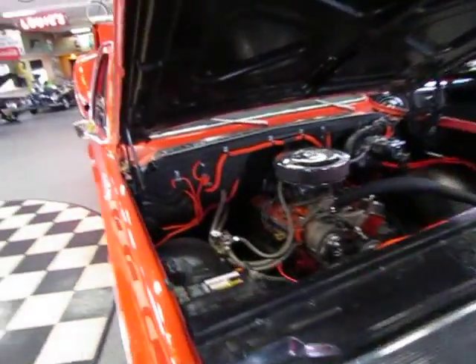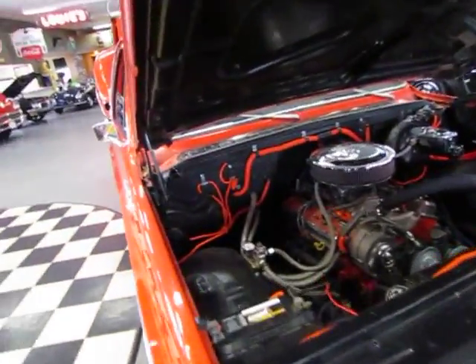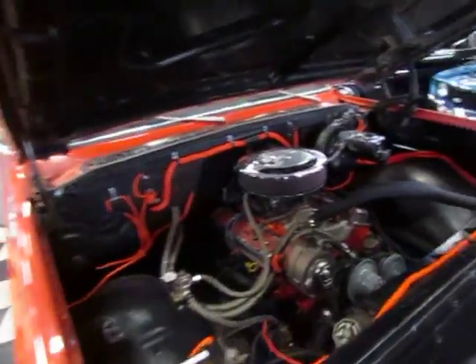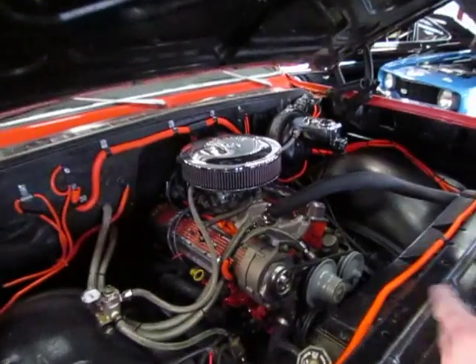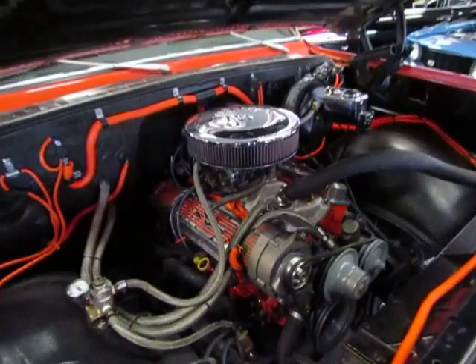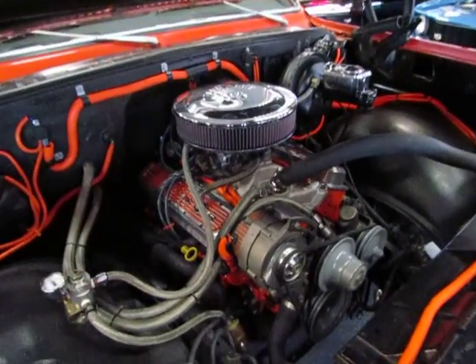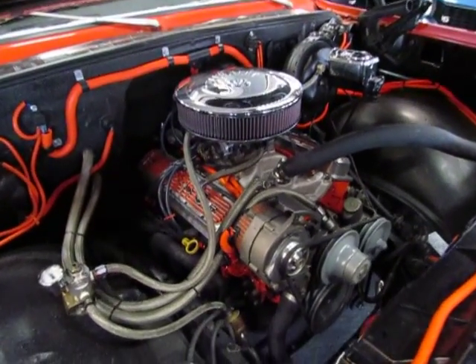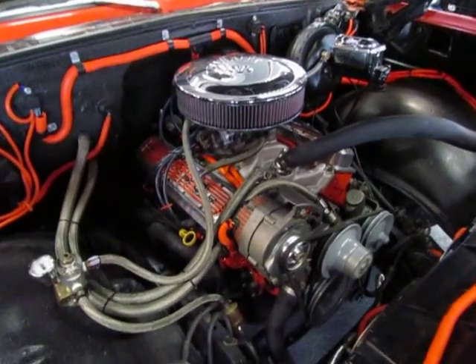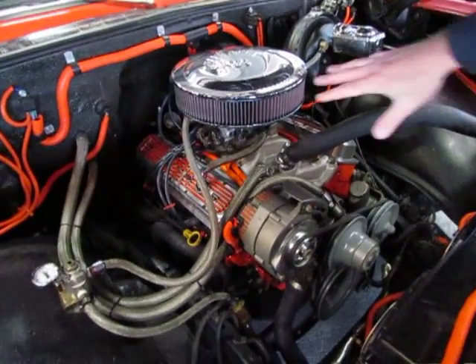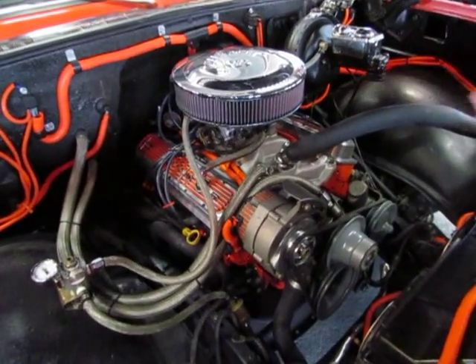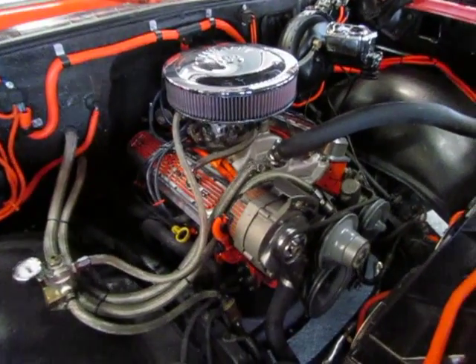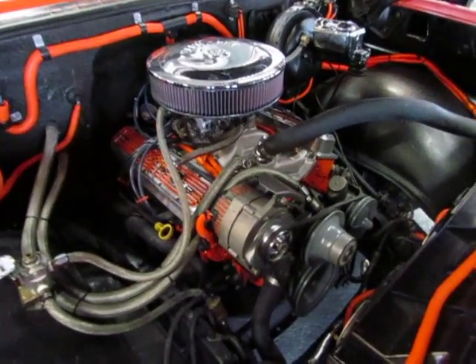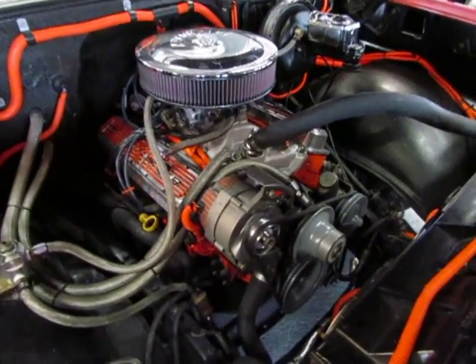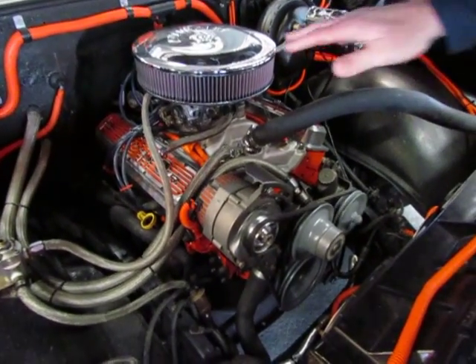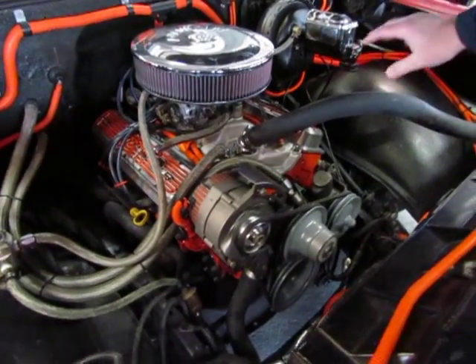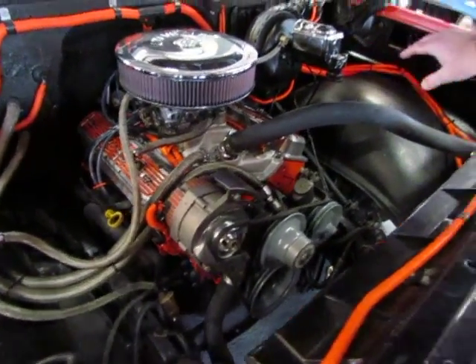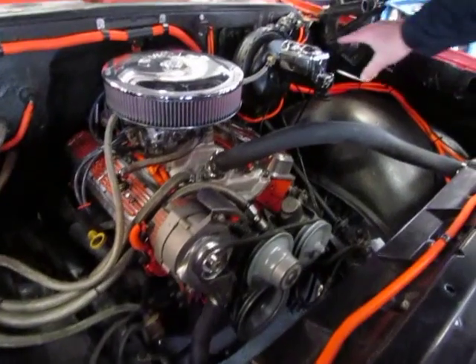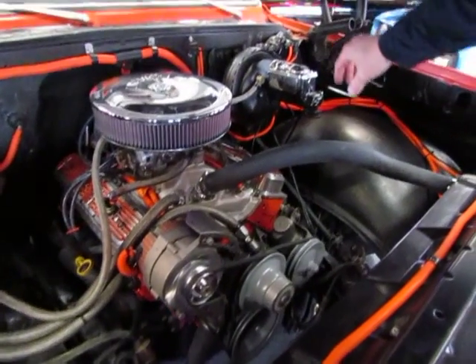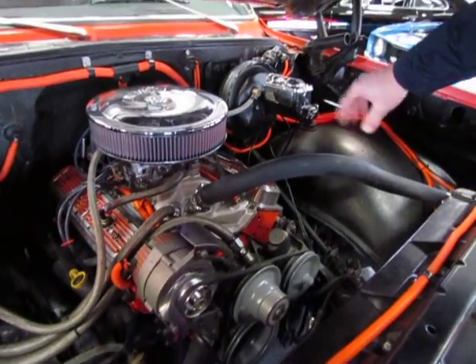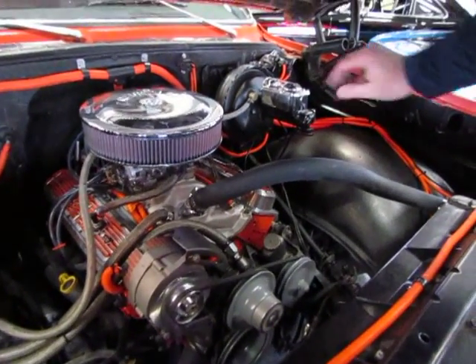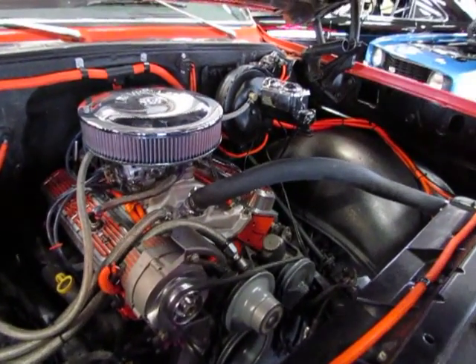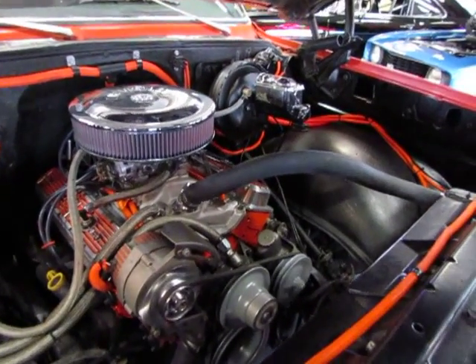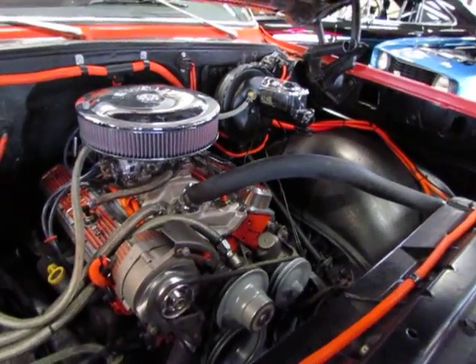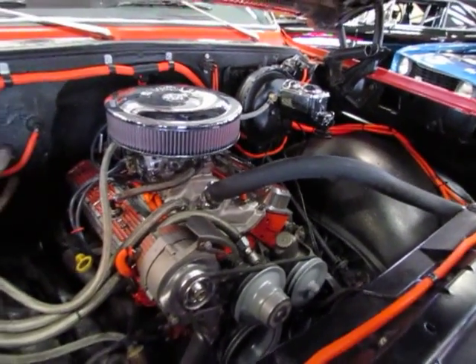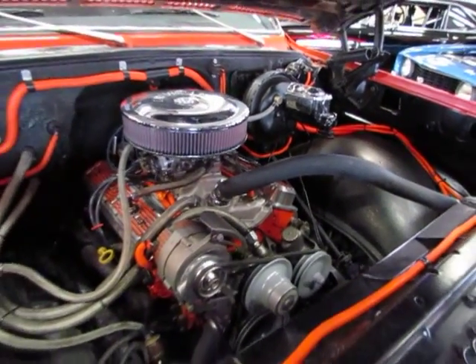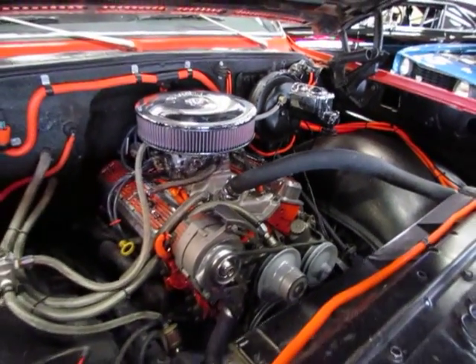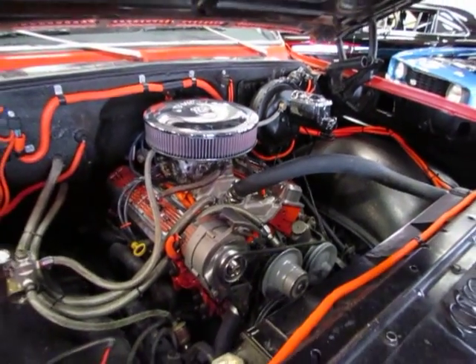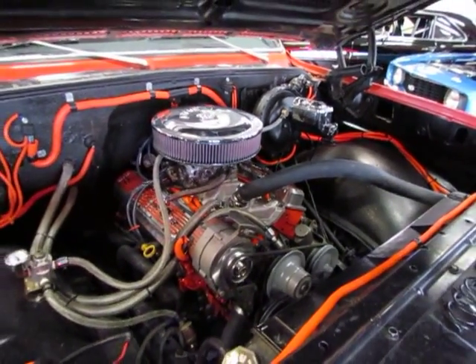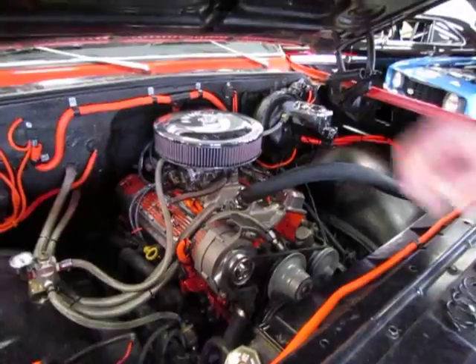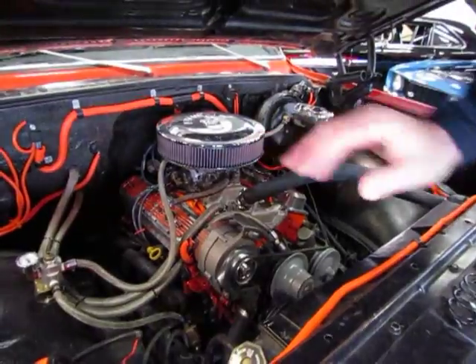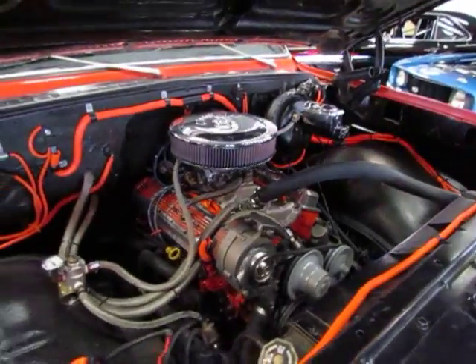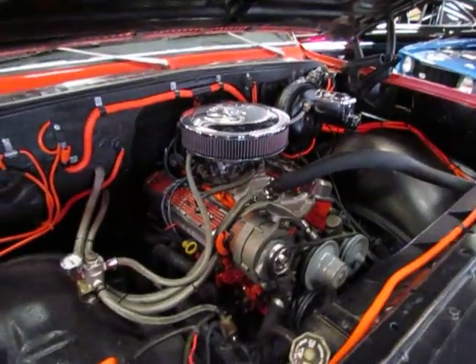We've got a late model Vortec motor with a four-barrel intake and carb. Power steering, power brakes, disc brakes in the front, airbags in the front and rear.